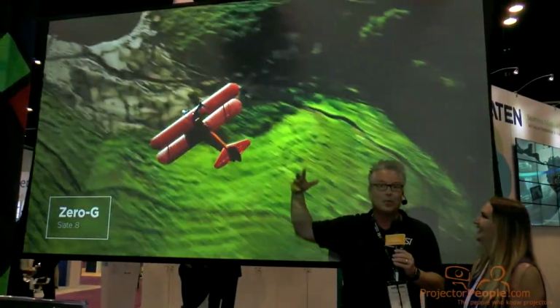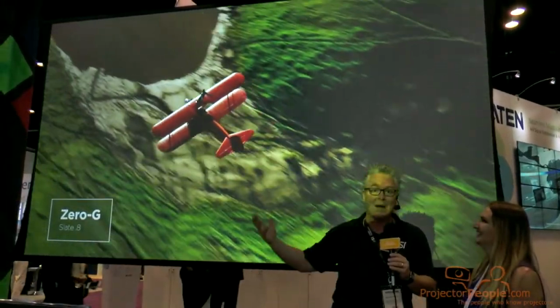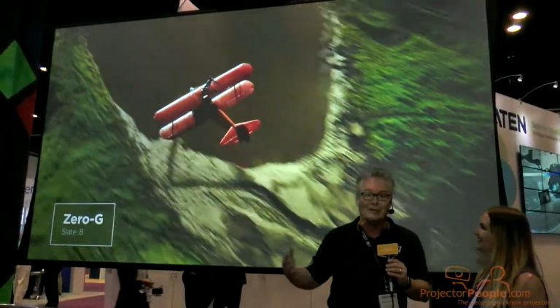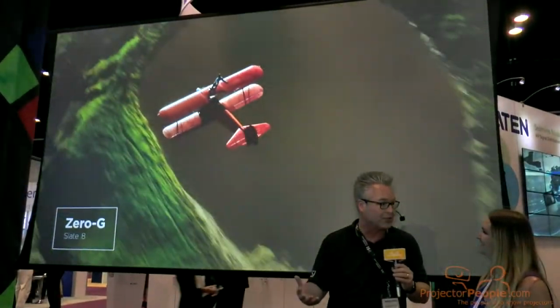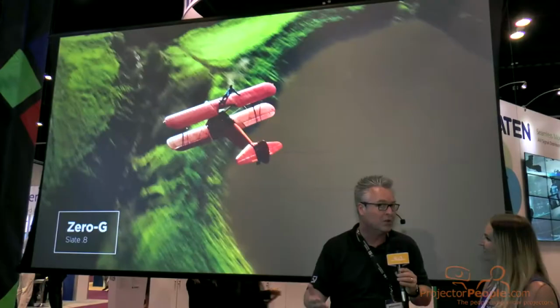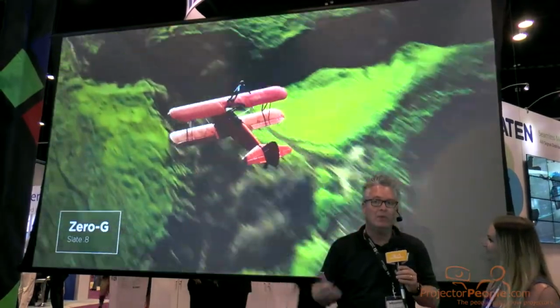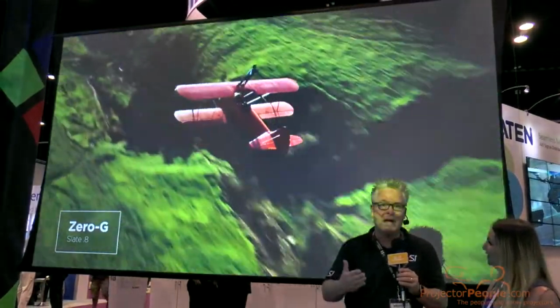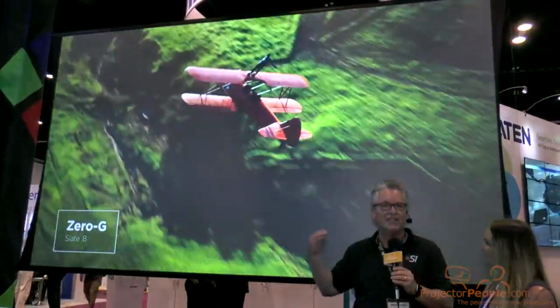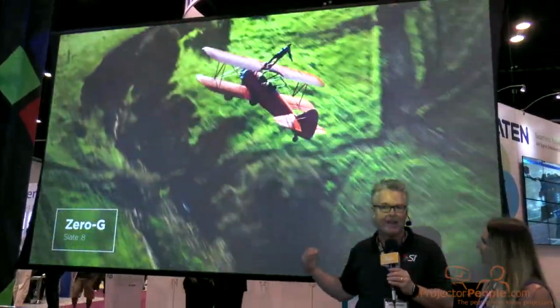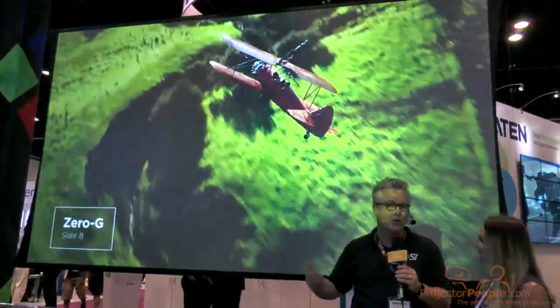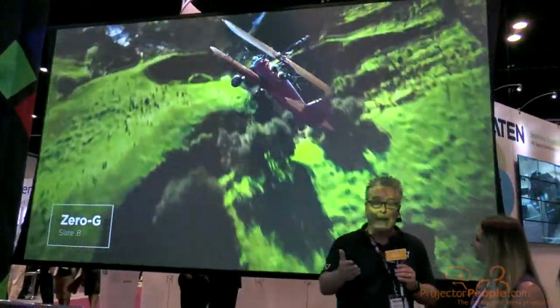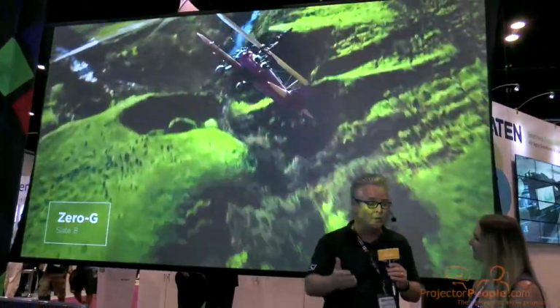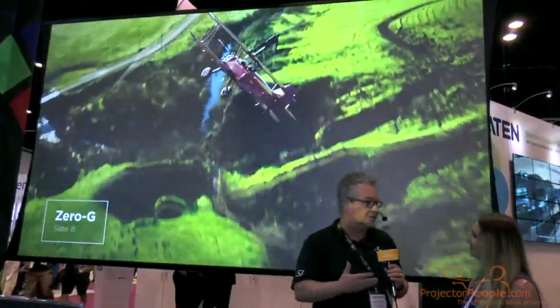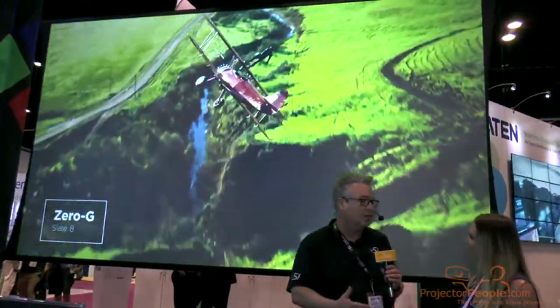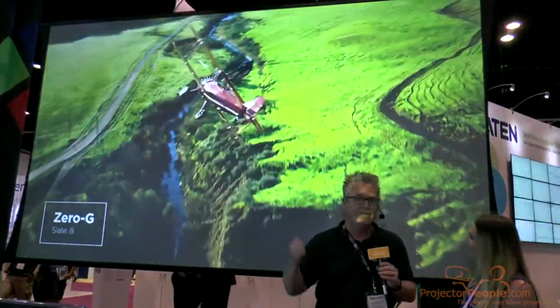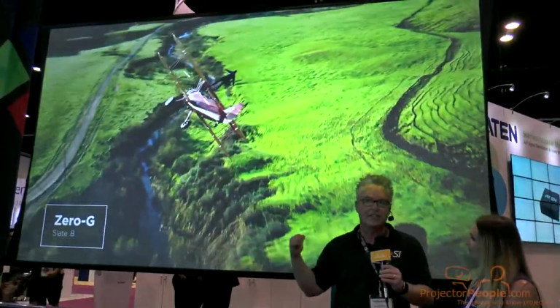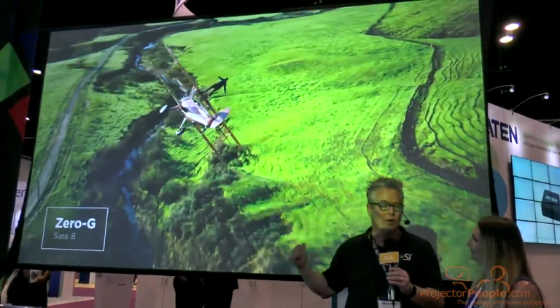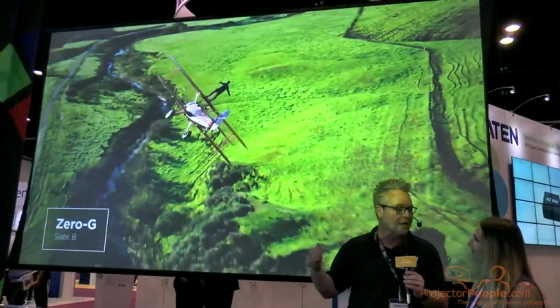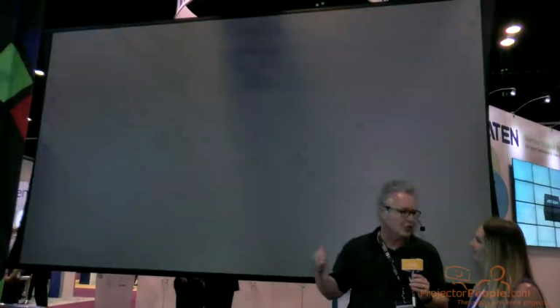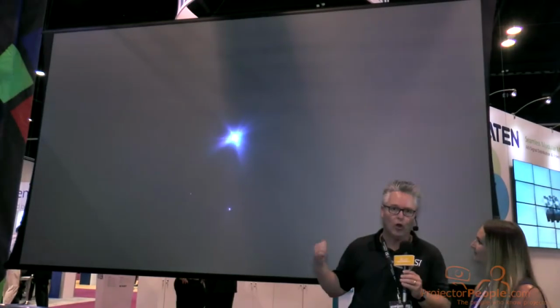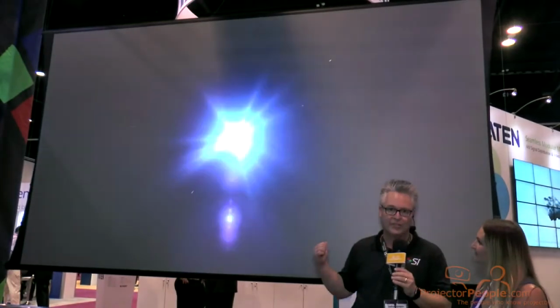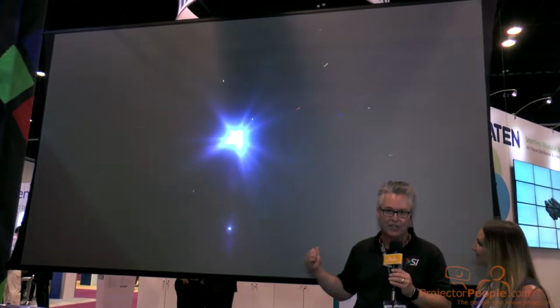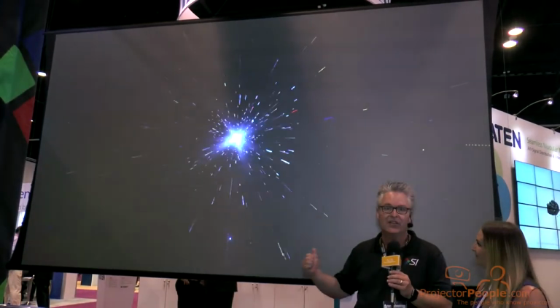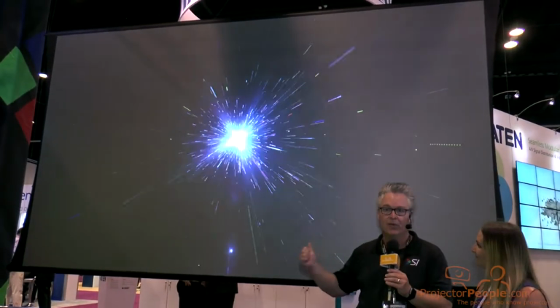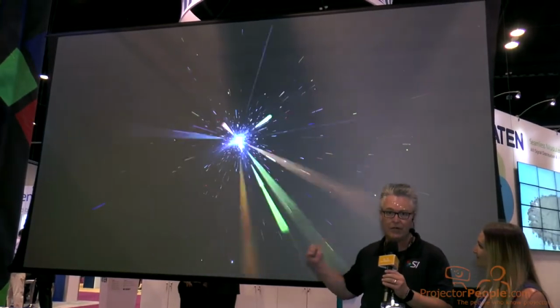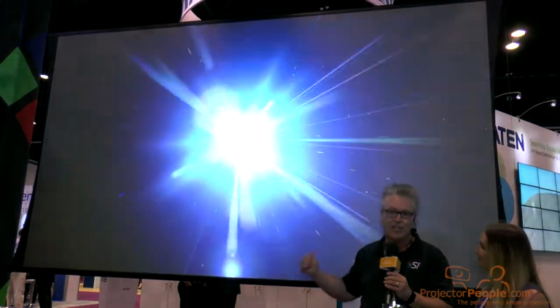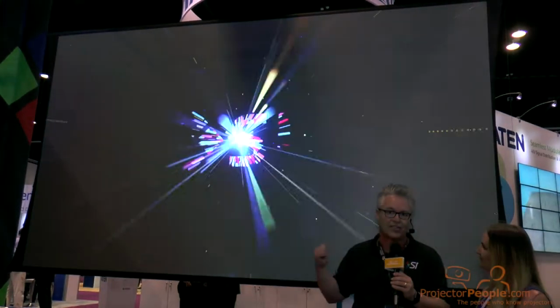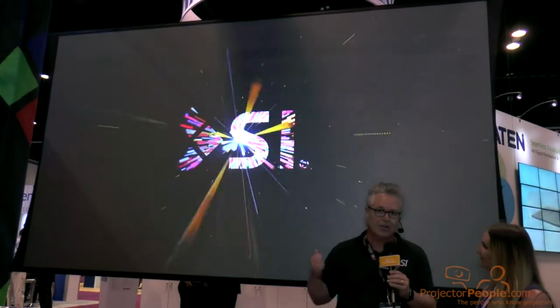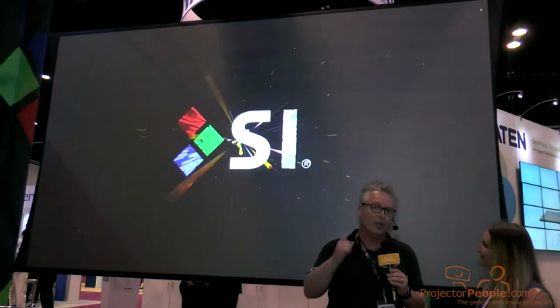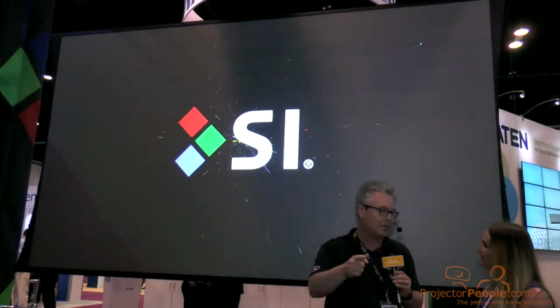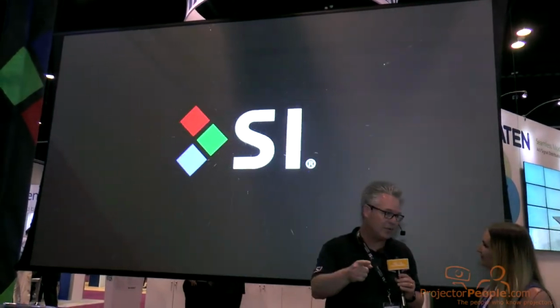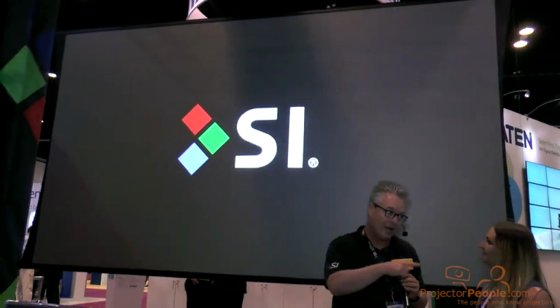Maybe put a camera if you're doing a conference room, but think about this in your family room, your bedroom, your living room. This is the only way you can do rollable television. Remember Zero-G with our Slate material, only with Projector People online.